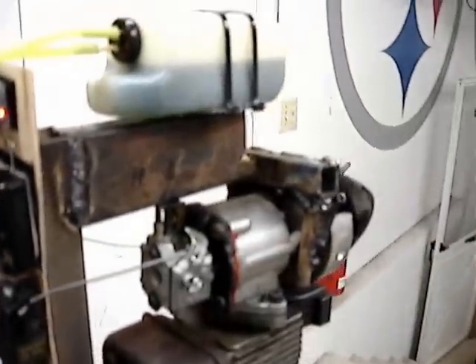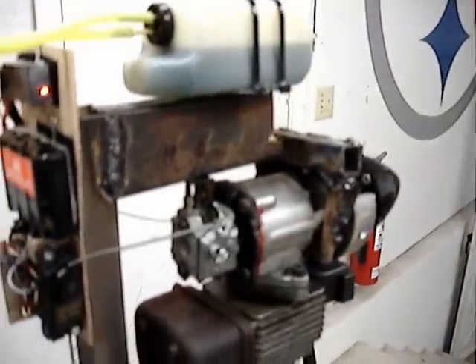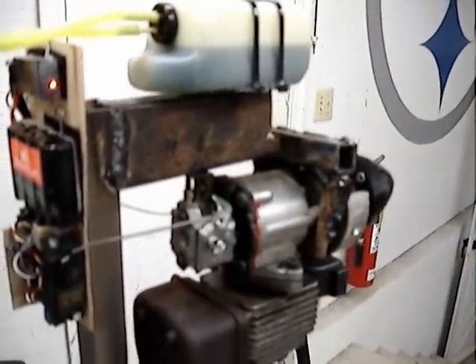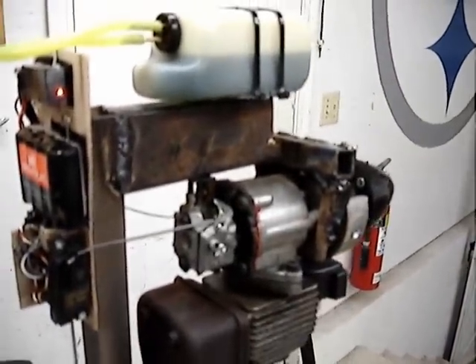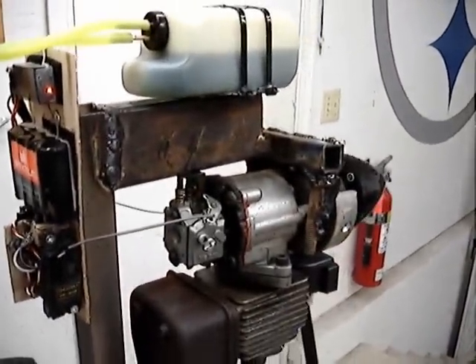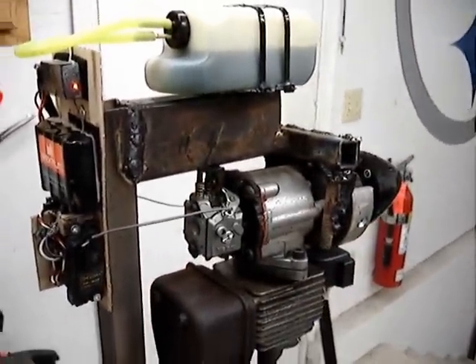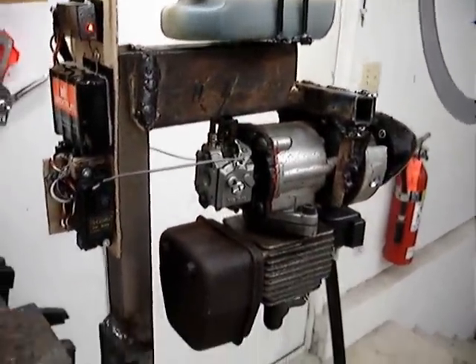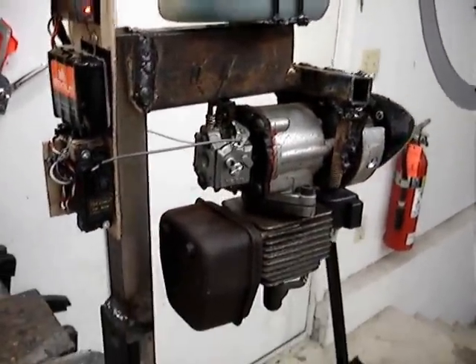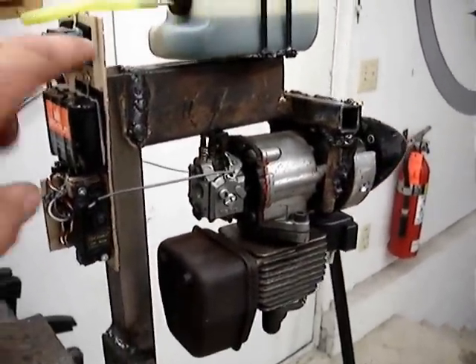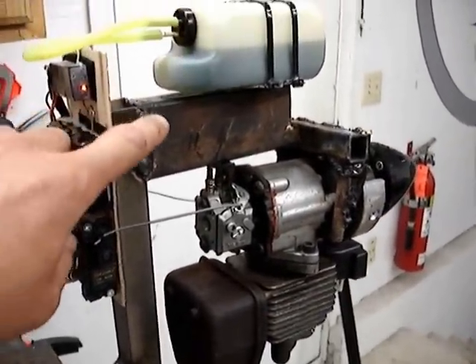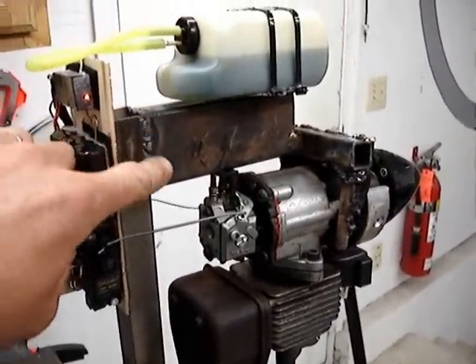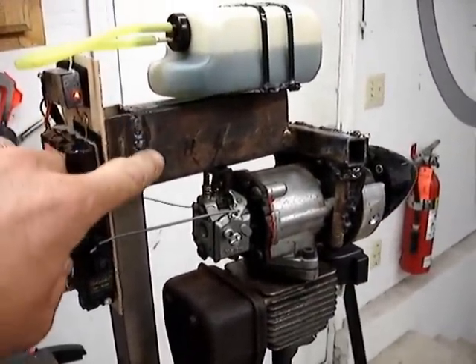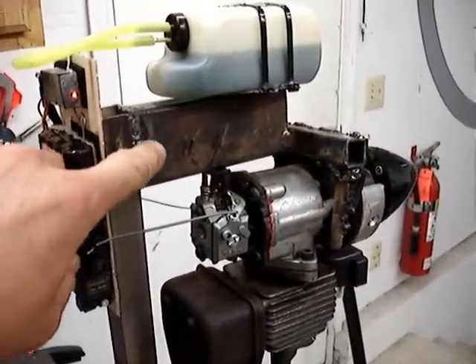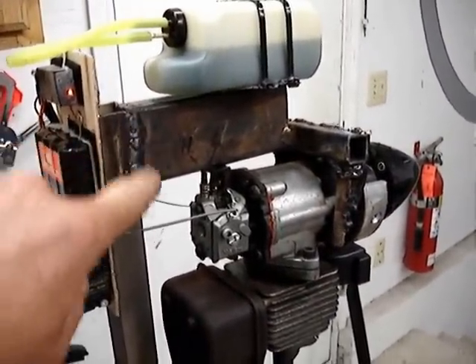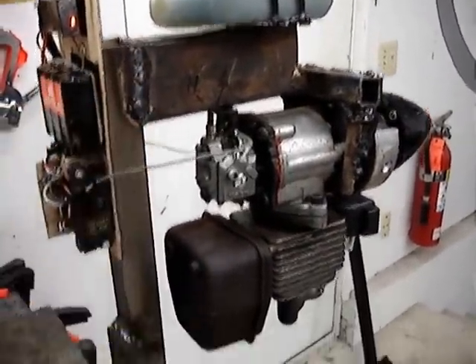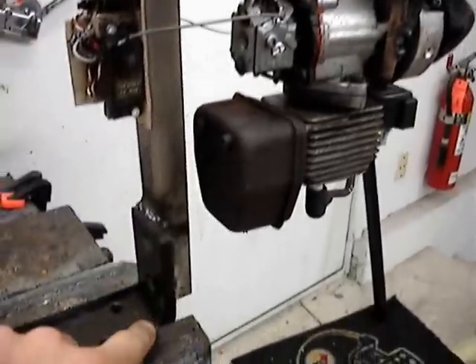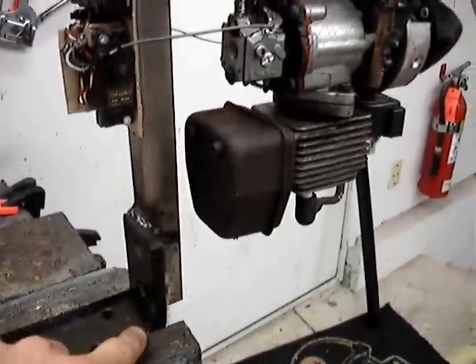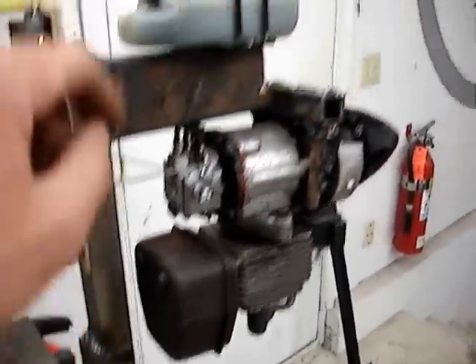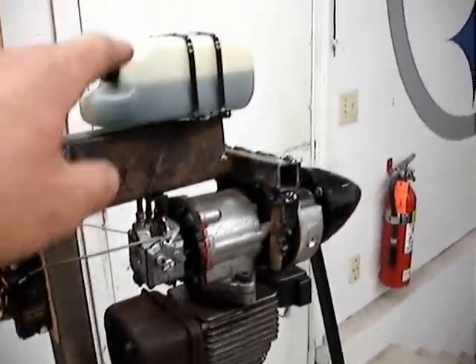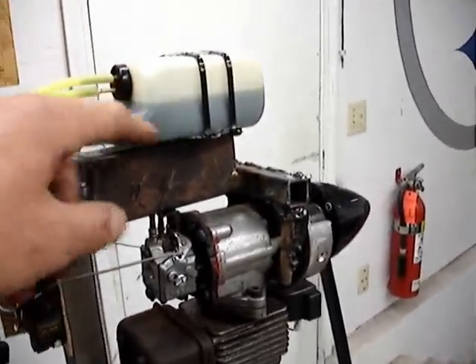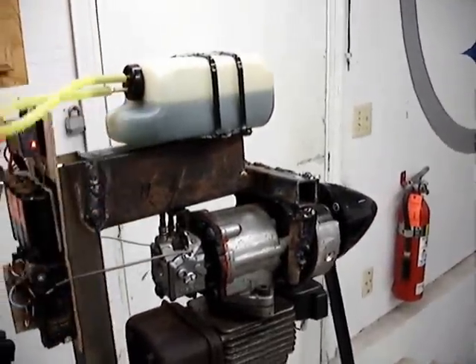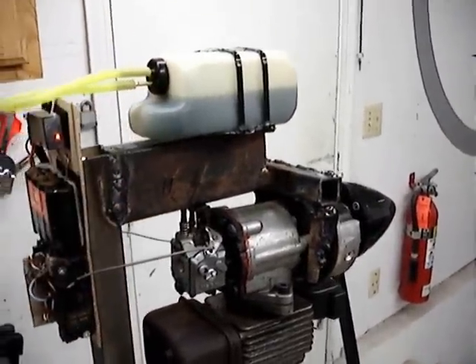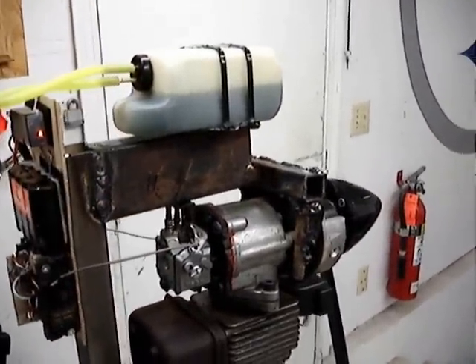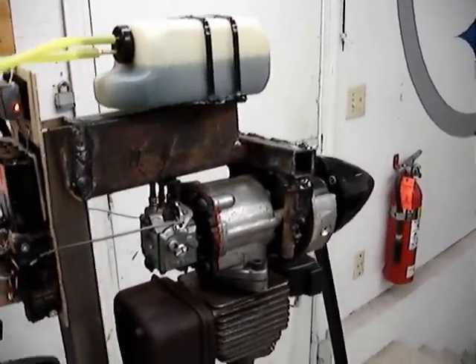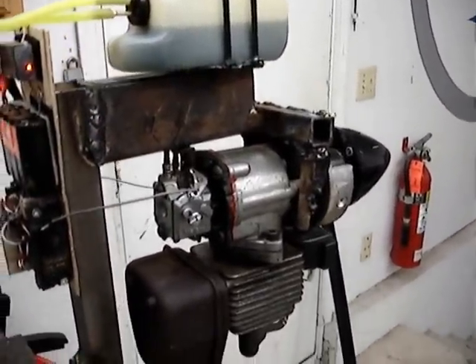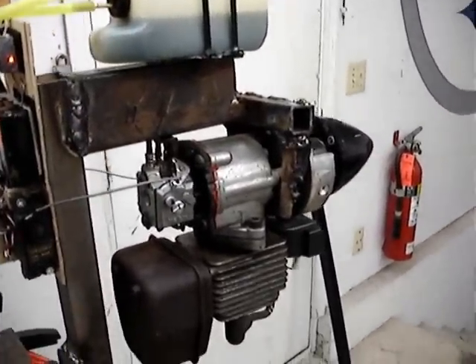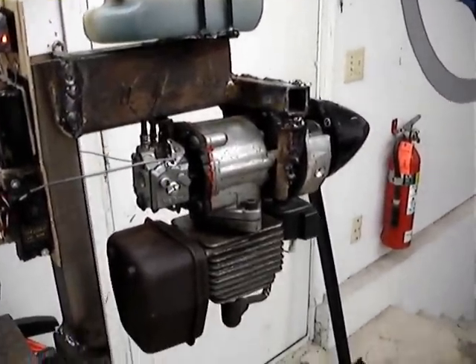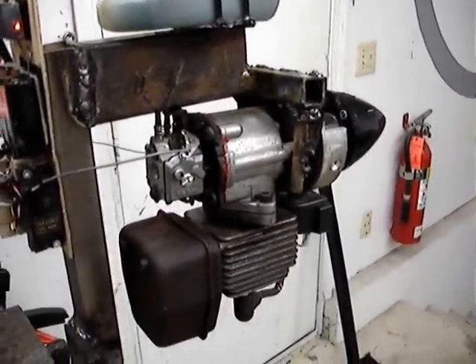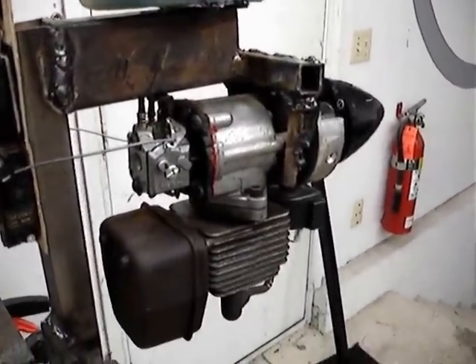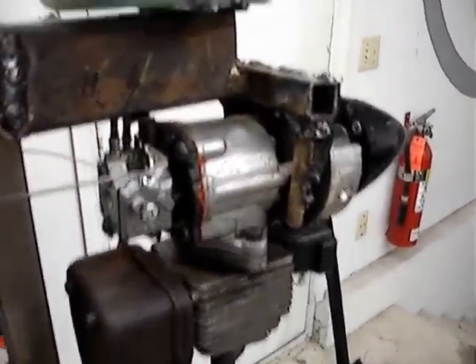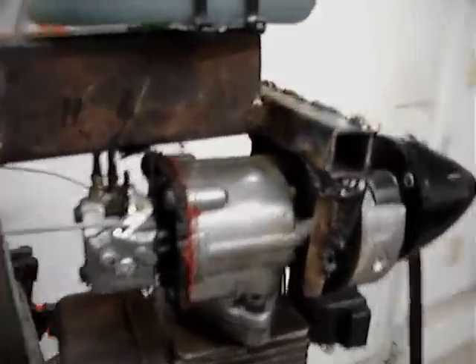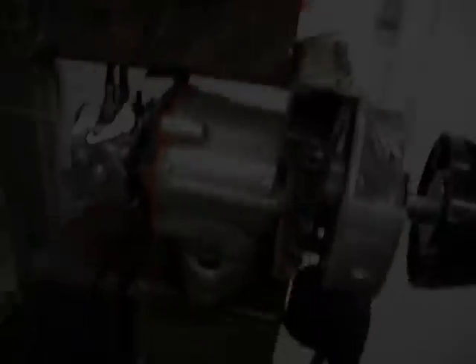I had it running already once, but I just had this piece built and had it in the vice down here. The gas tank was falling down — I'm trying to hold the gas tank while the thing's running, so I'm going to make another video.